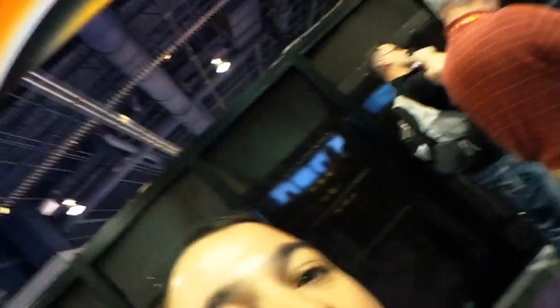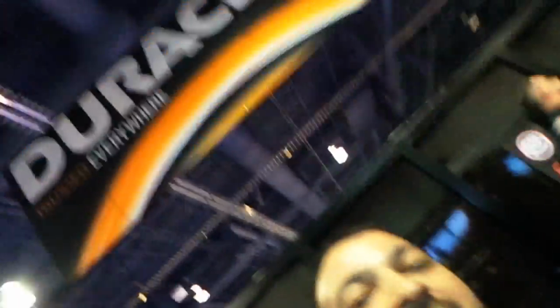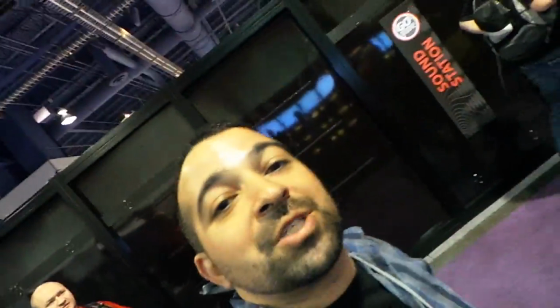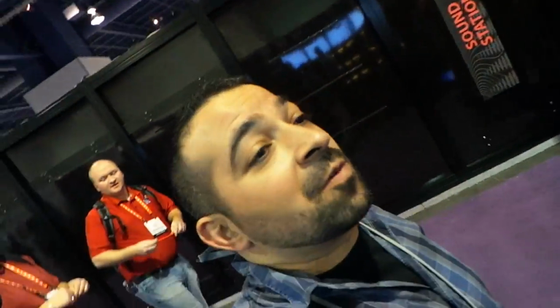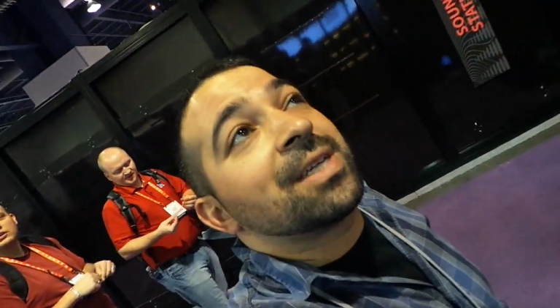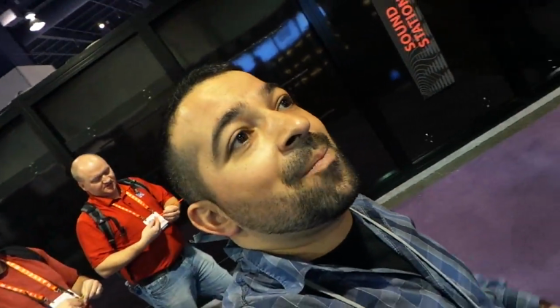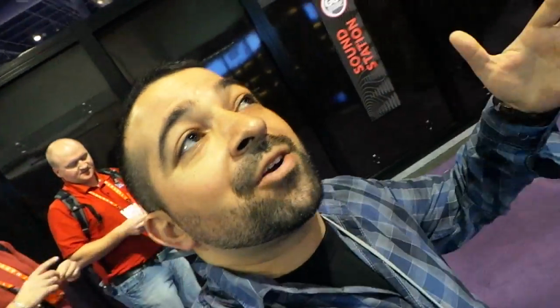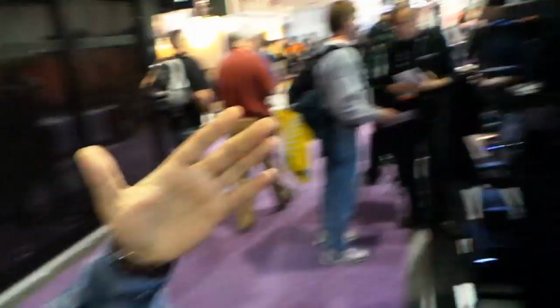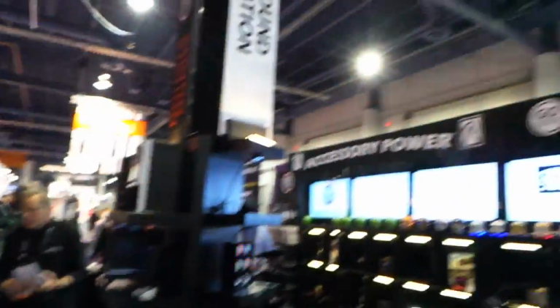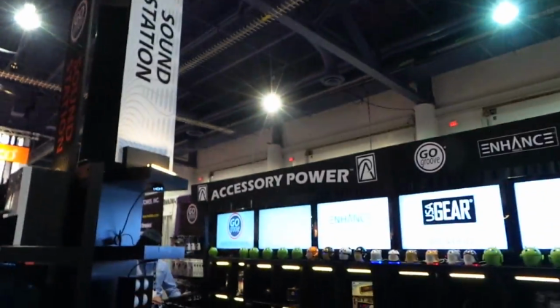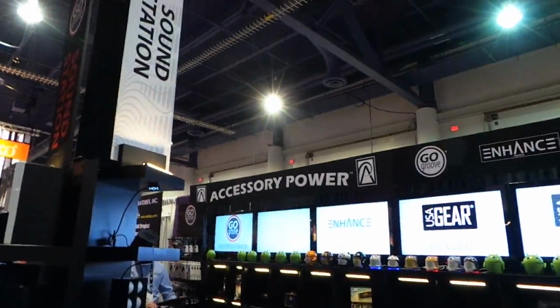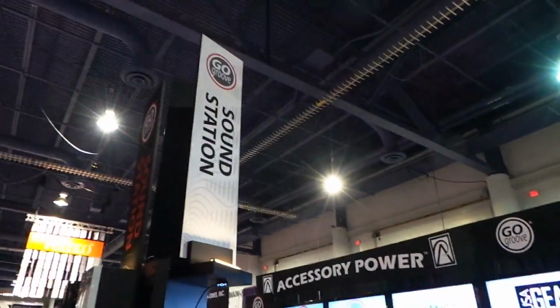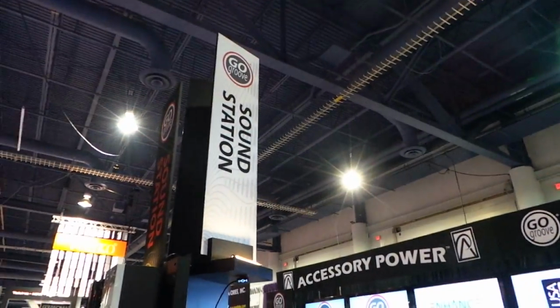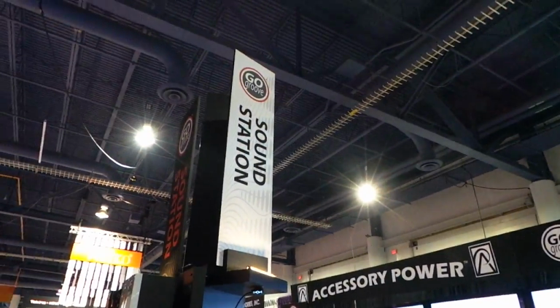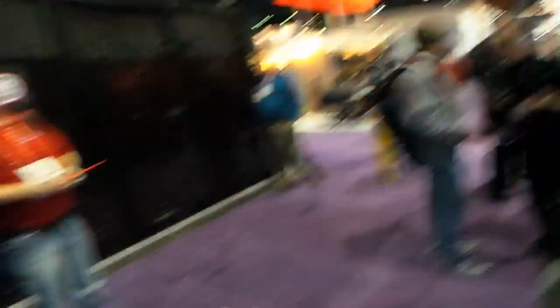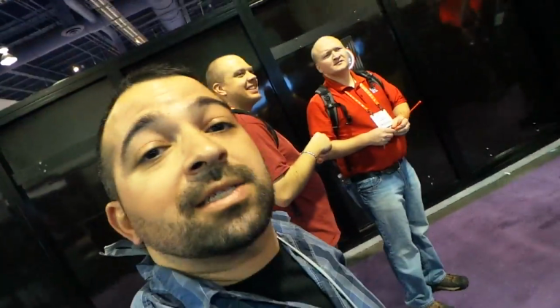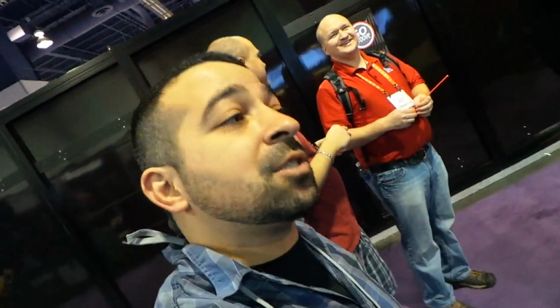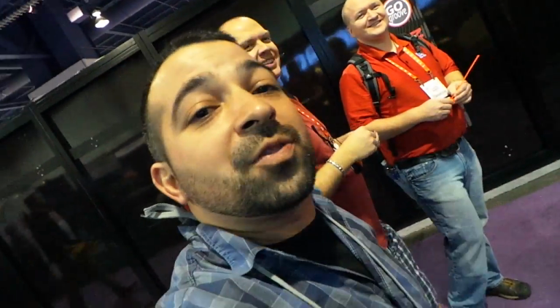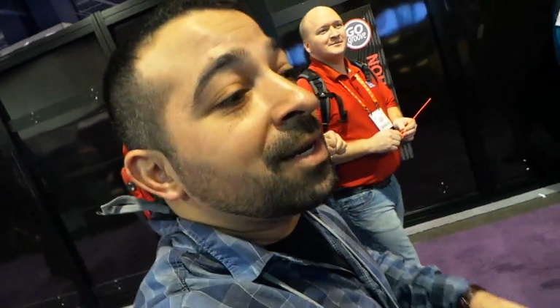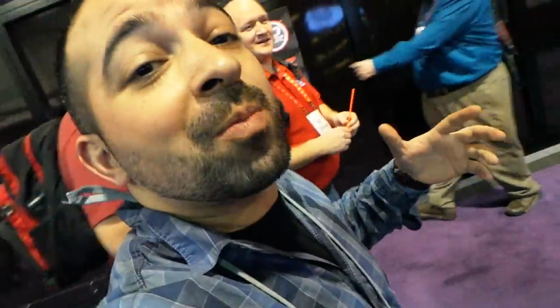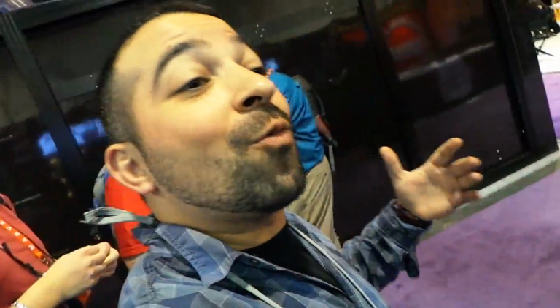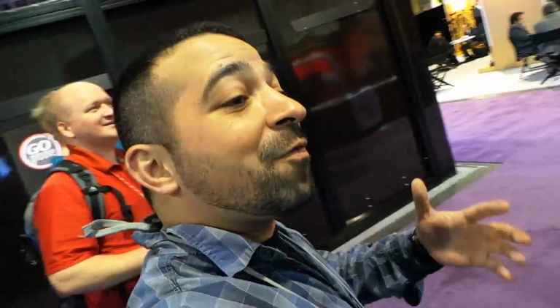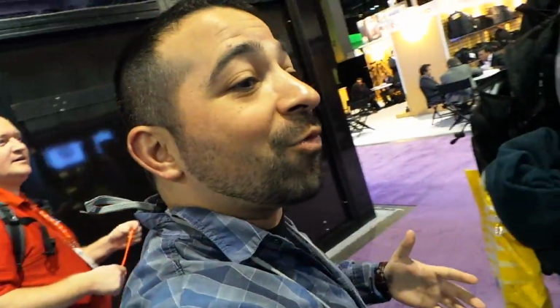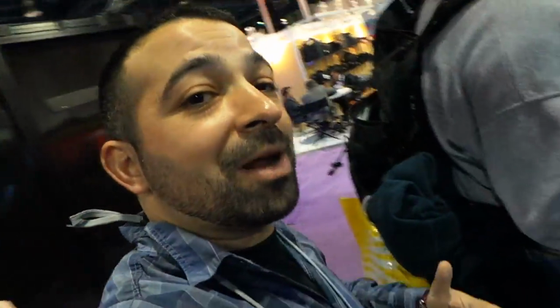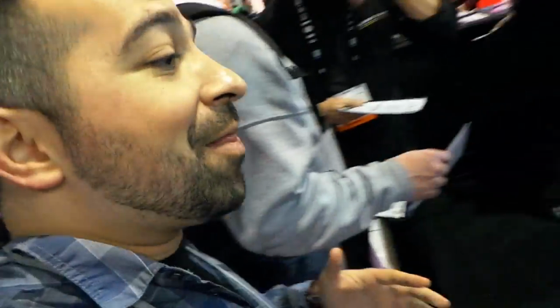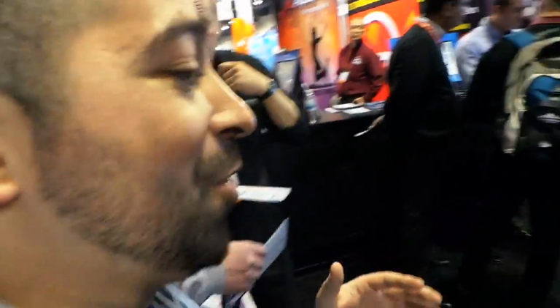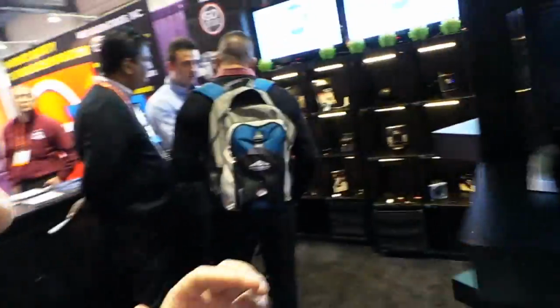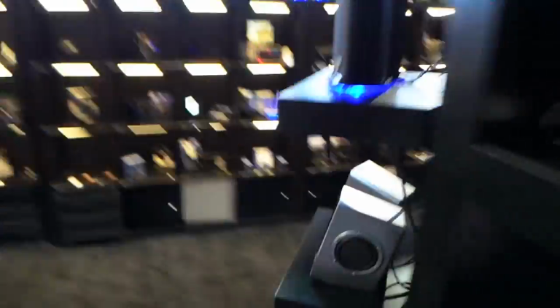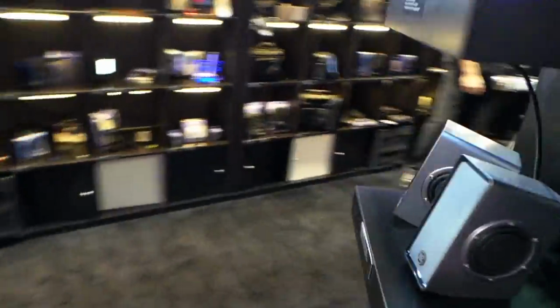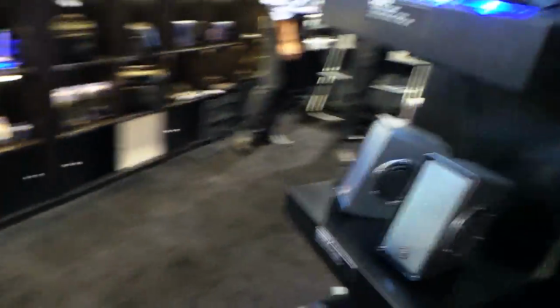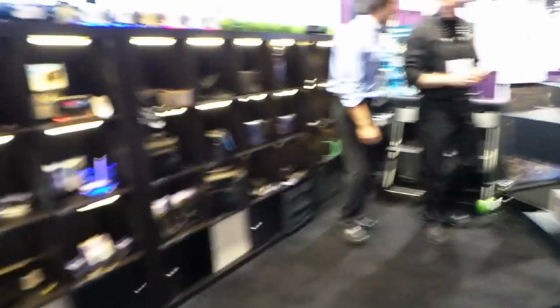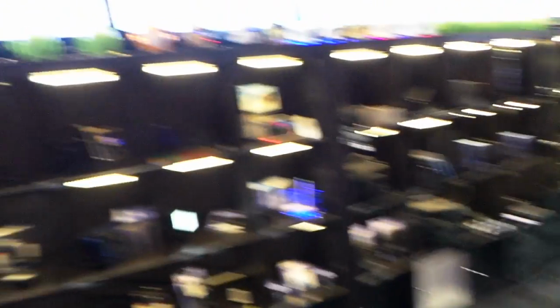Hey, what's up, it's Rob Jackson from Fandroid.com. I'm here at the Accessory Power booth, makers of the GoGroove brand, at CES 2013, and you won't believe what we found roaming around their booth — check this out.